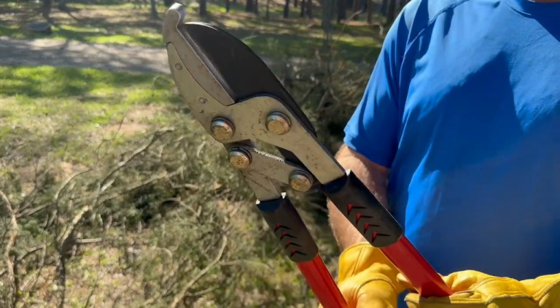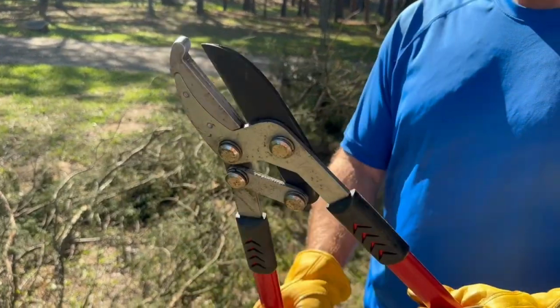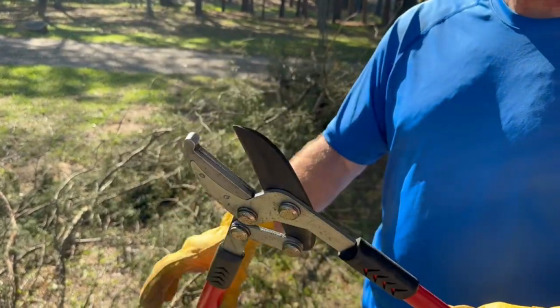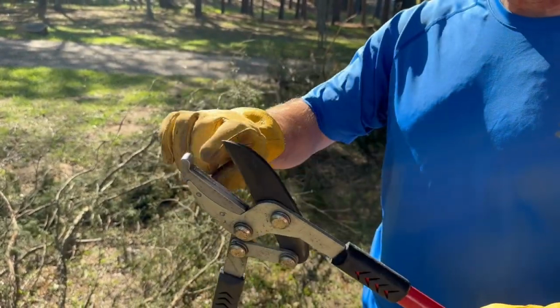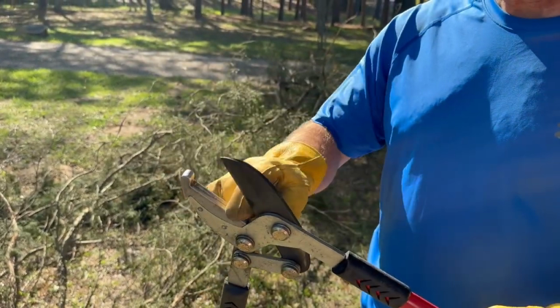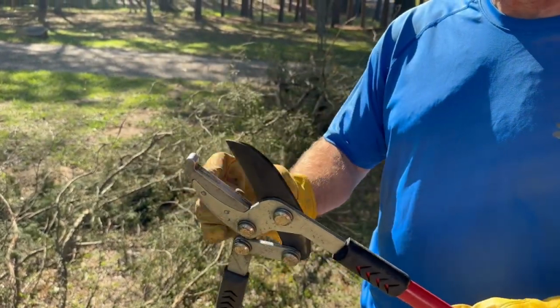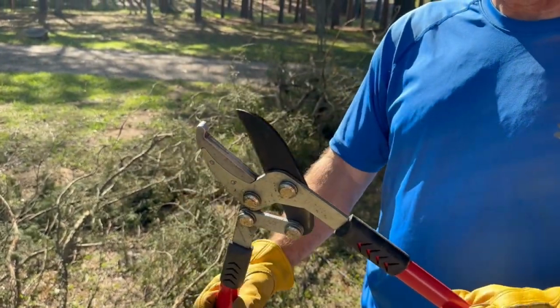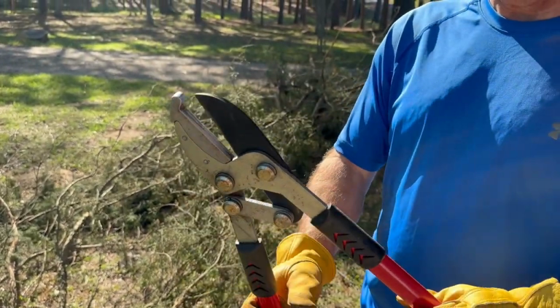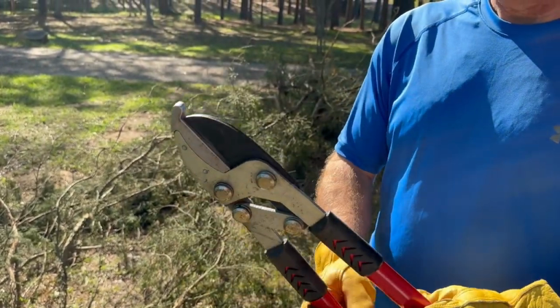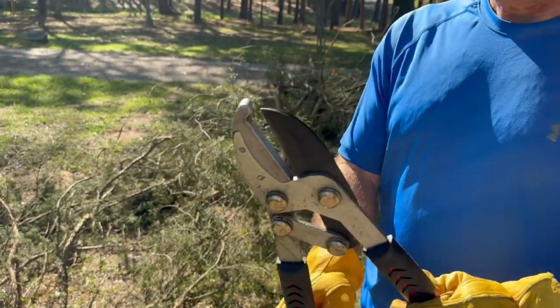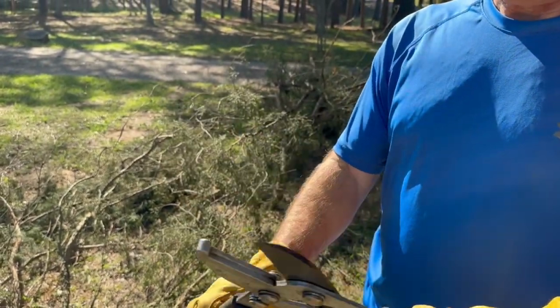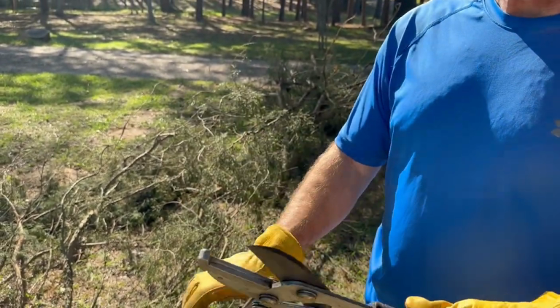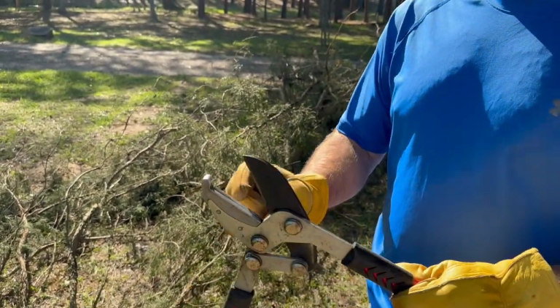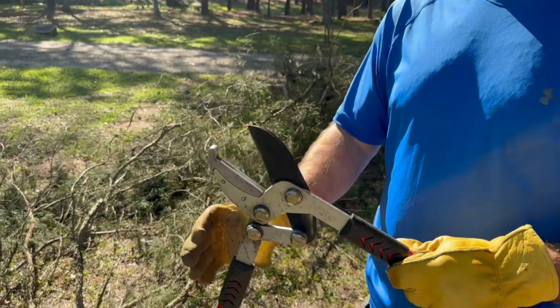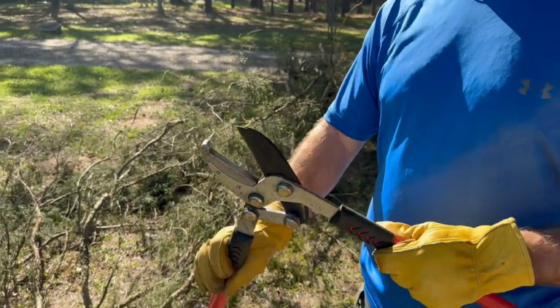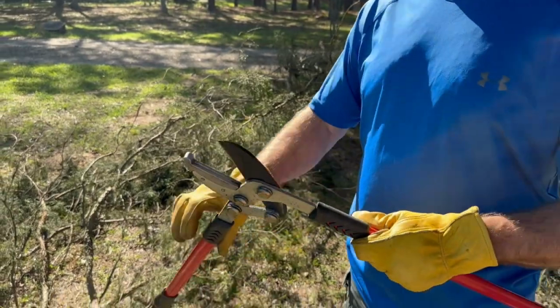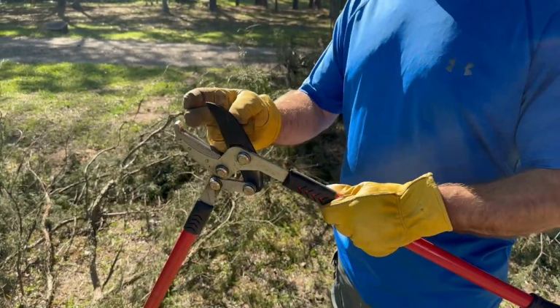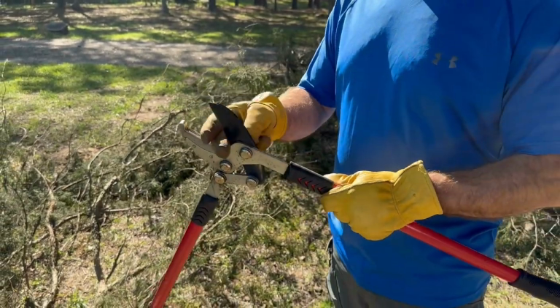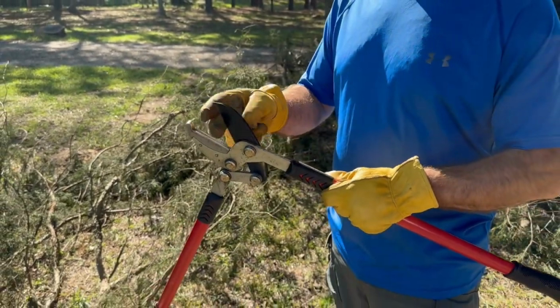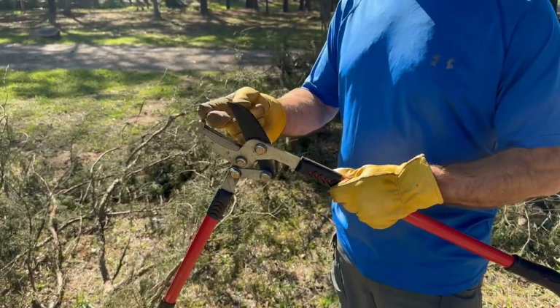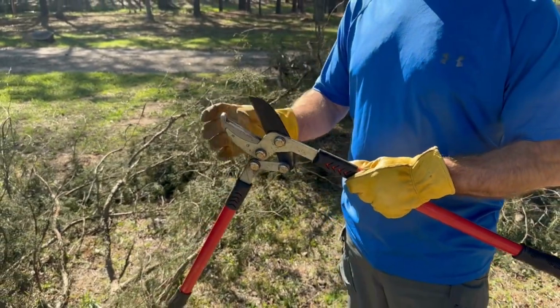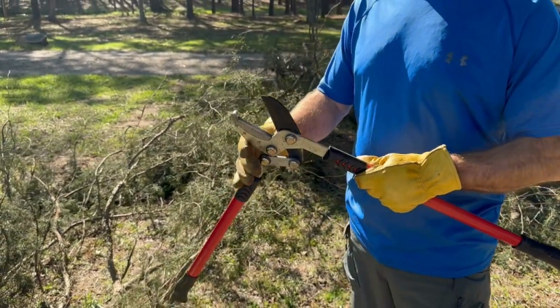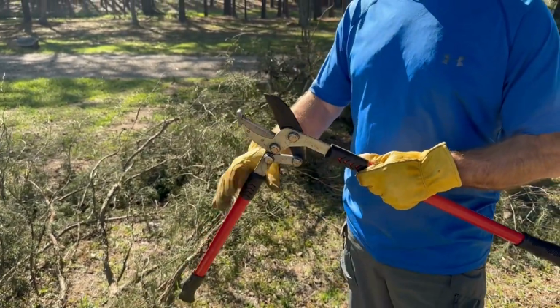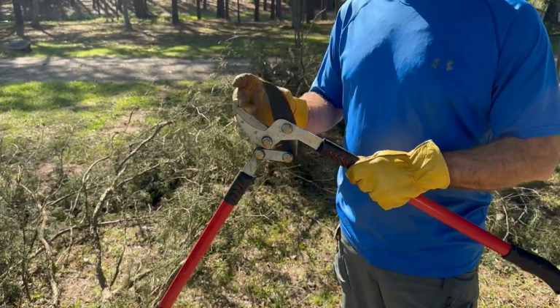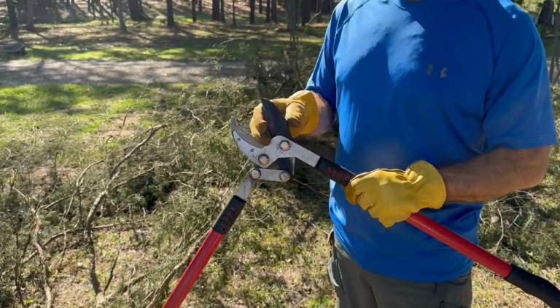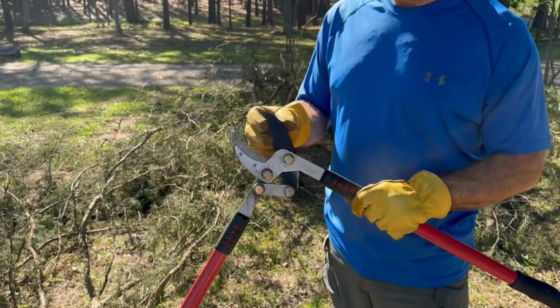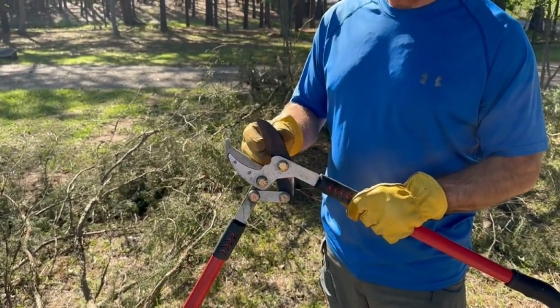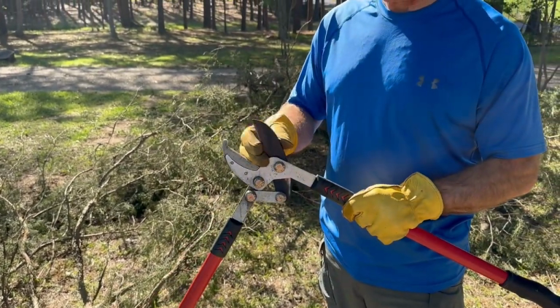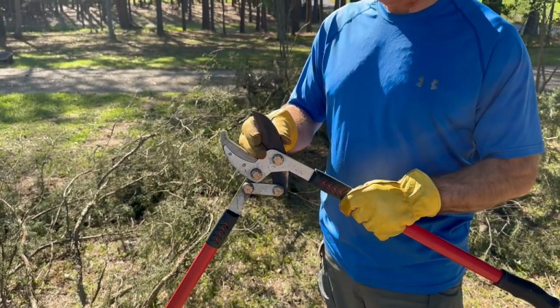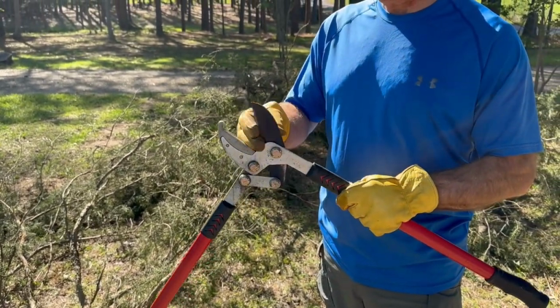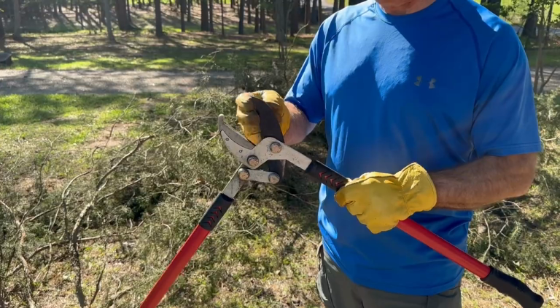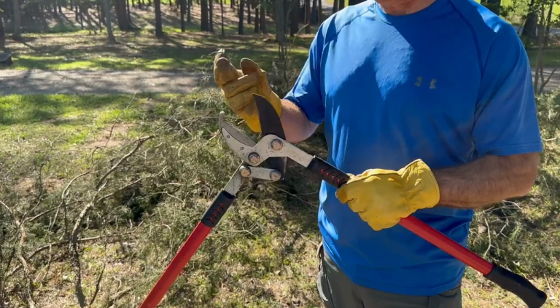You can also replace the blades if you need to. It's really designed for as large as an inch and three quarters. And this is still real sharp after many, many uses.